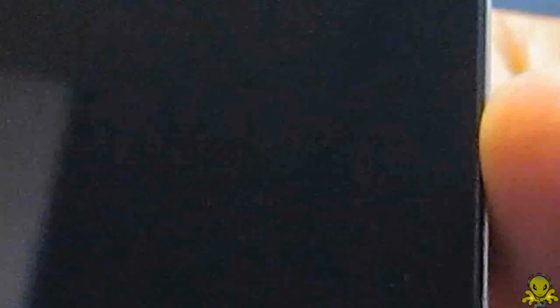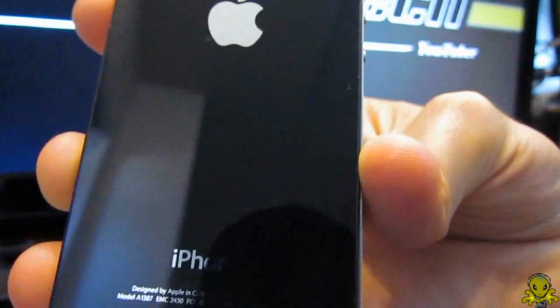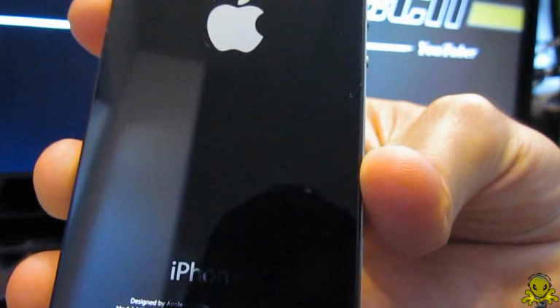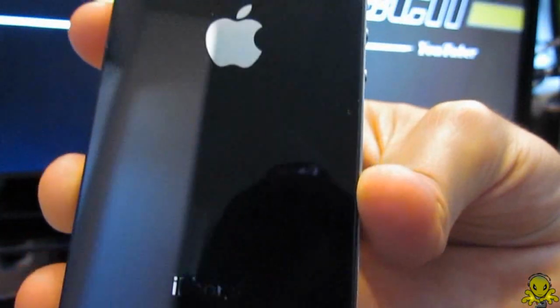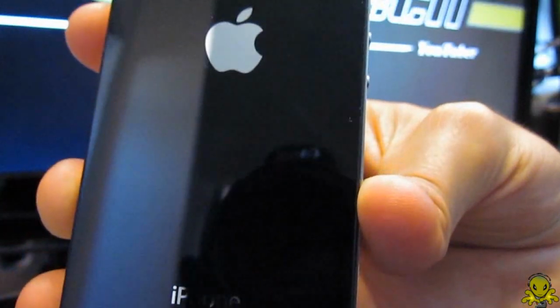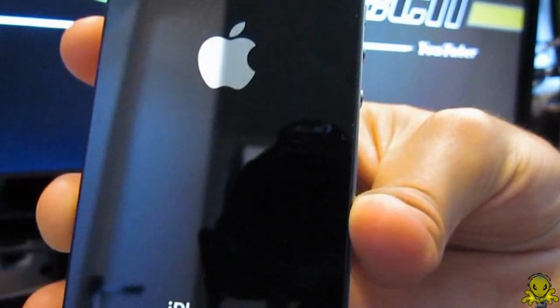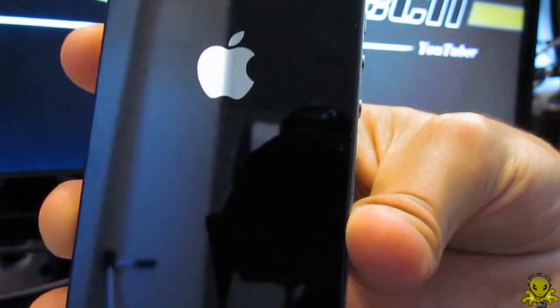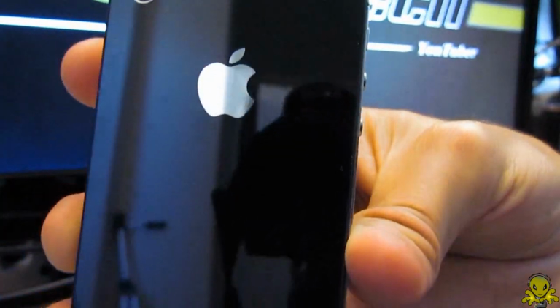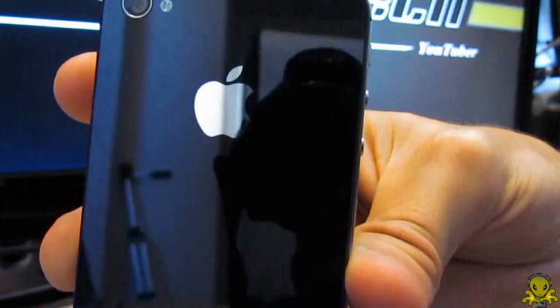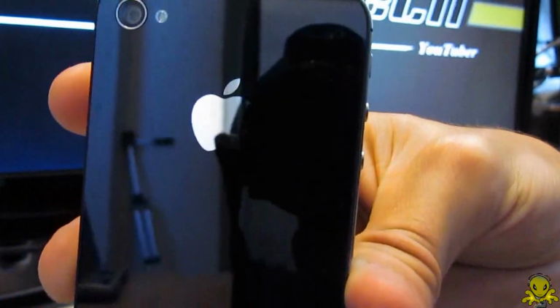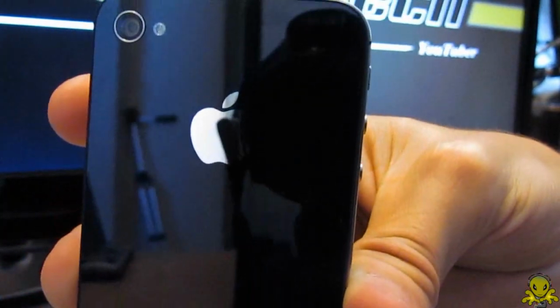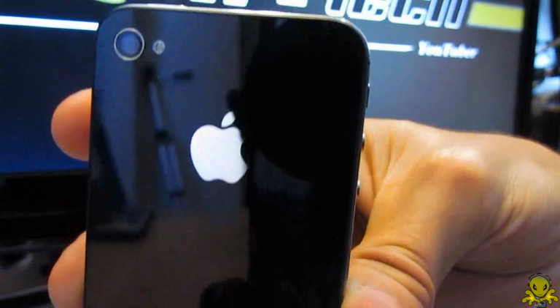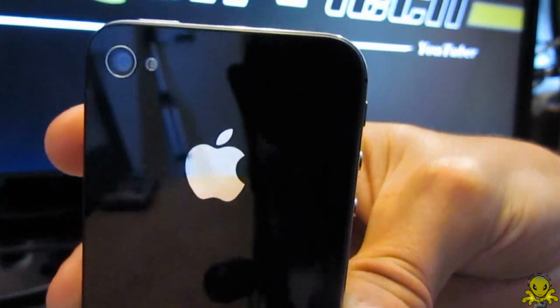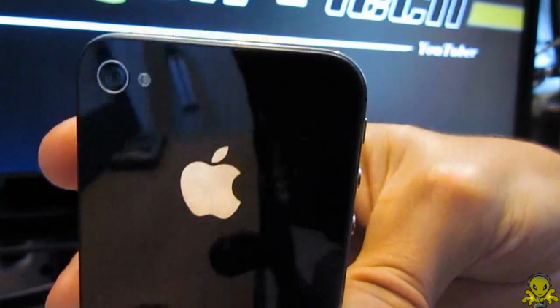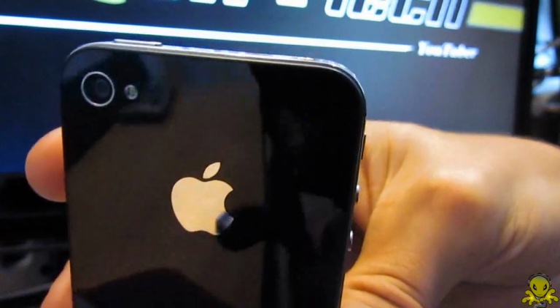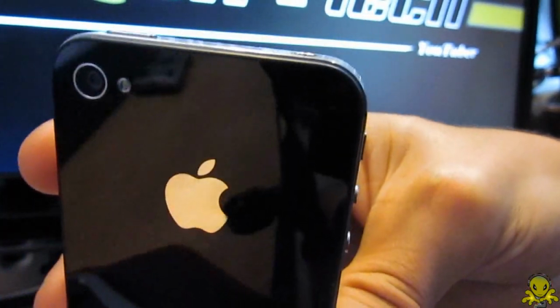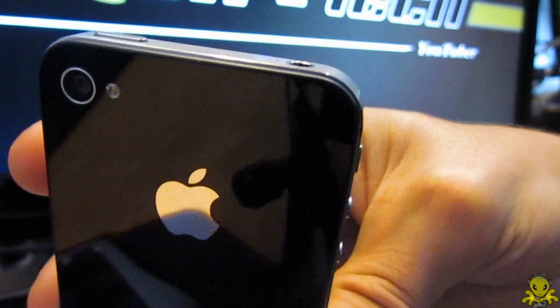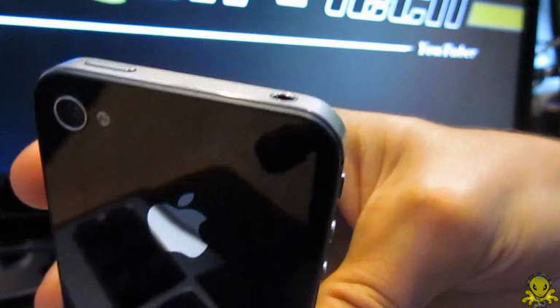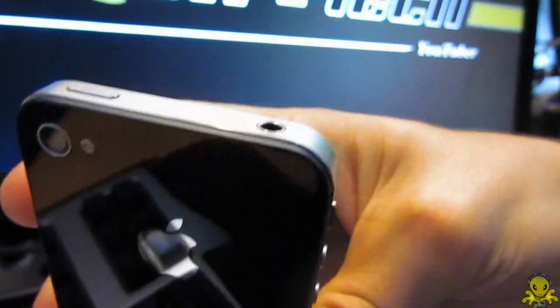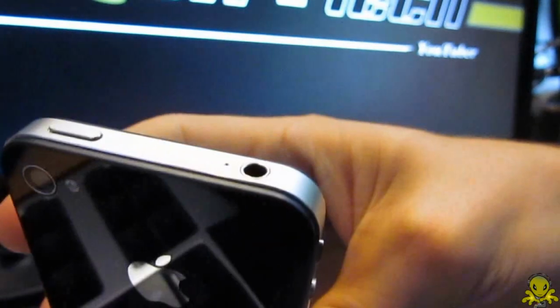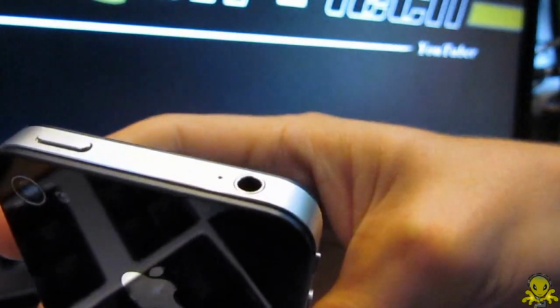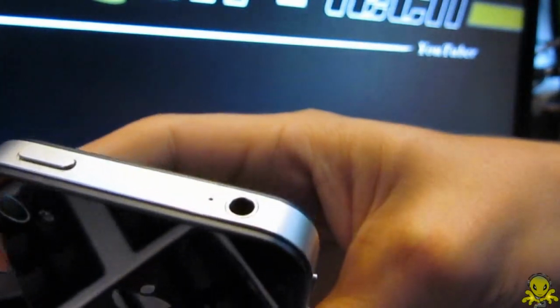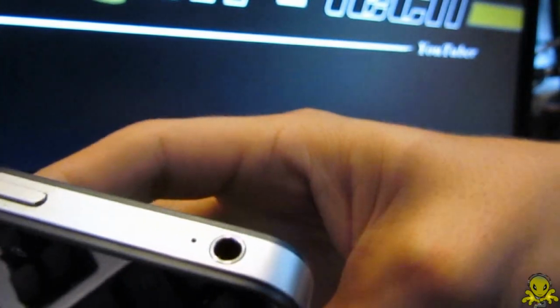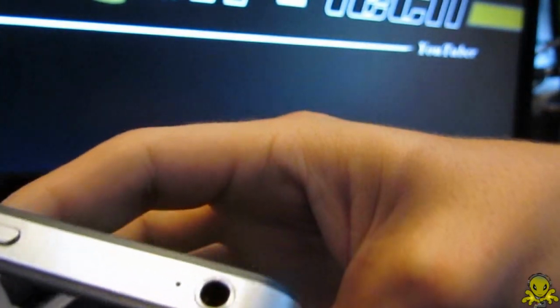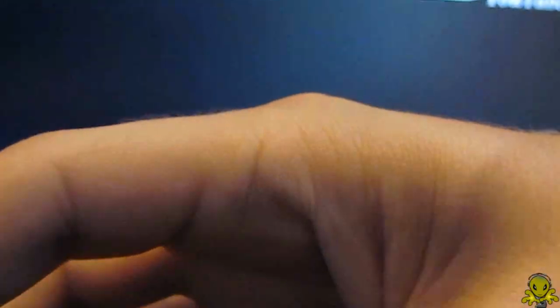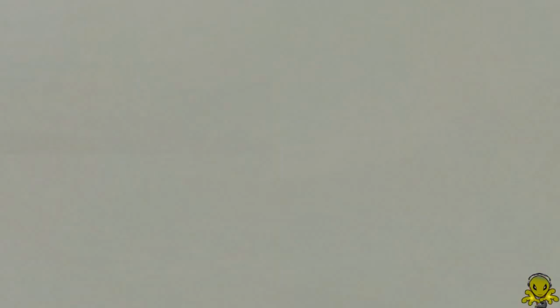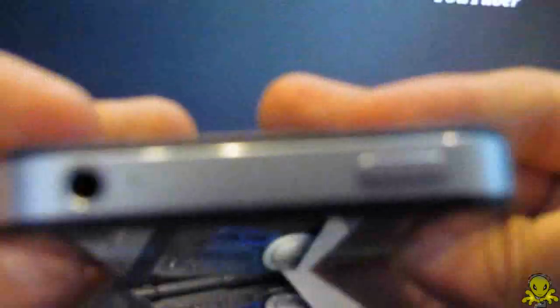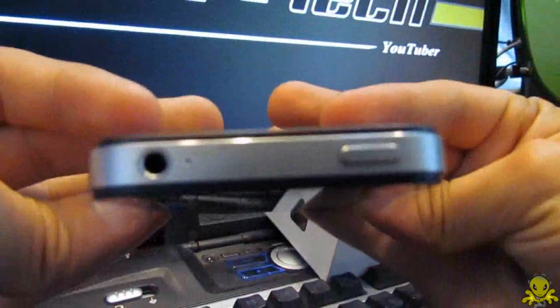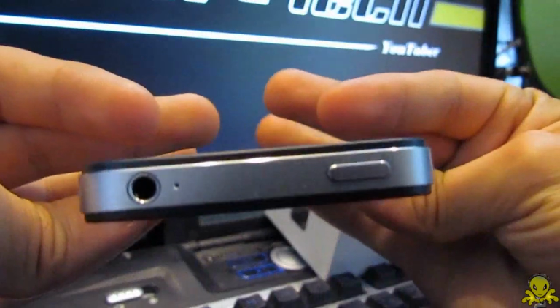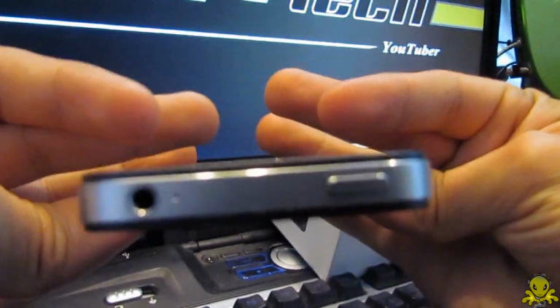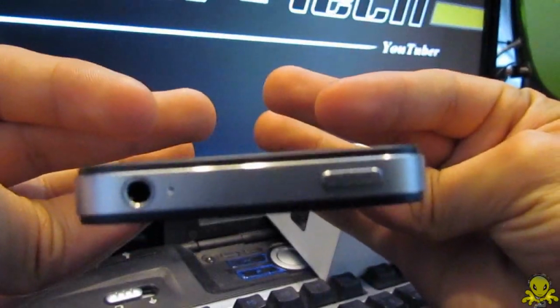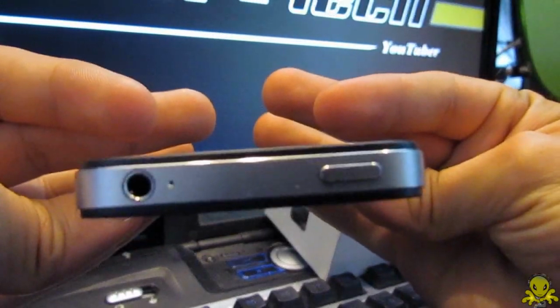Well, that's it. Thank you for watching. I hope this review will help you become aware of the major differences between the iPhone 4S and the iPhone 4. This is Alien One Tech signing out.